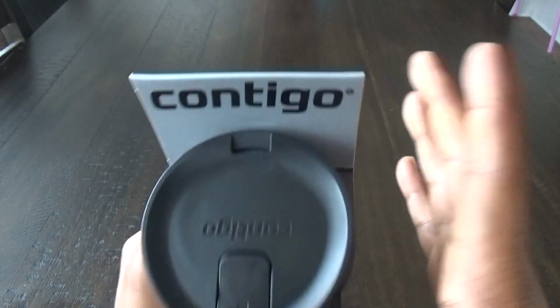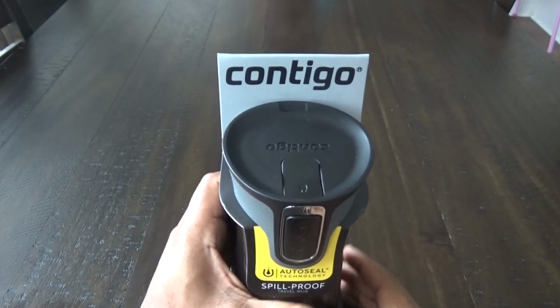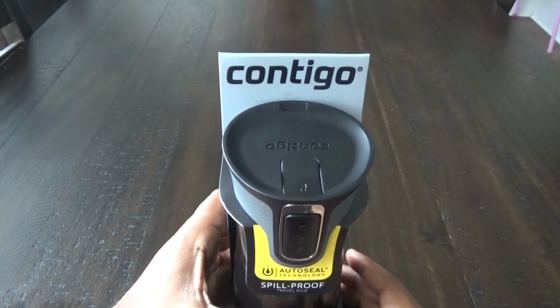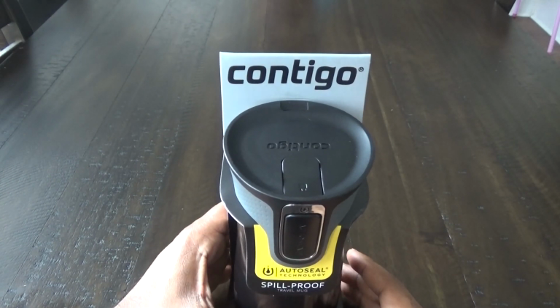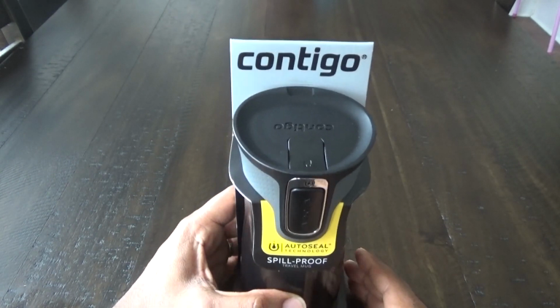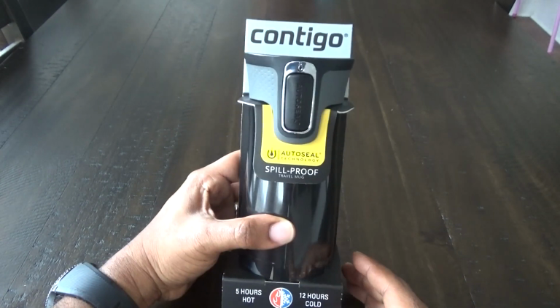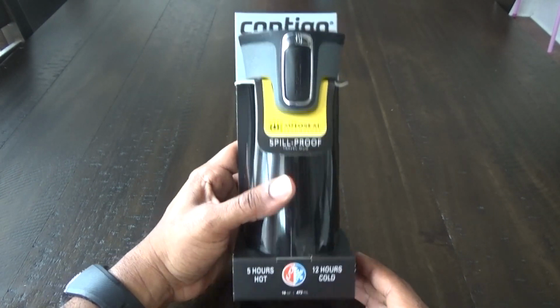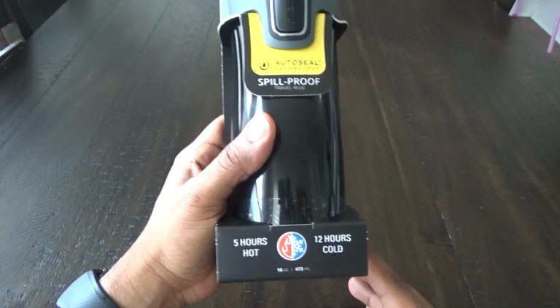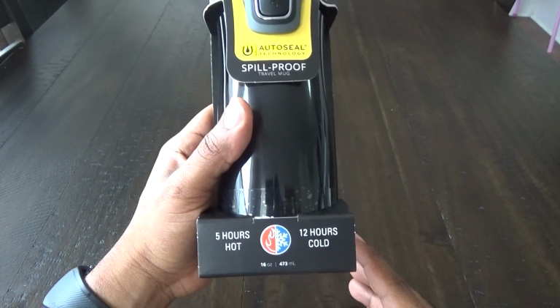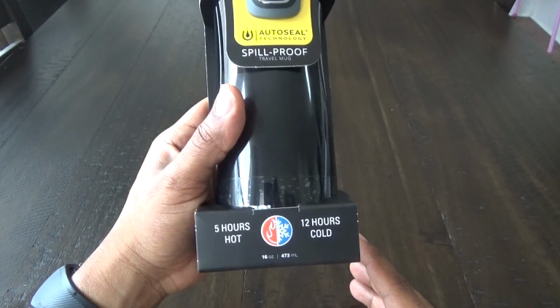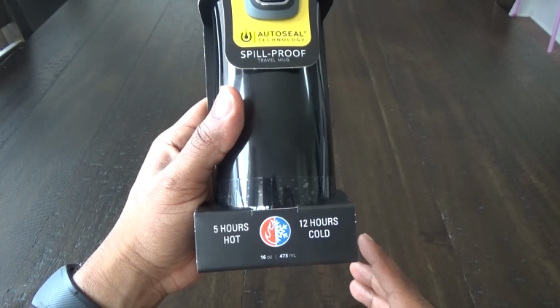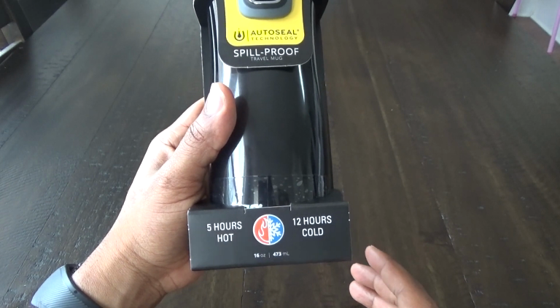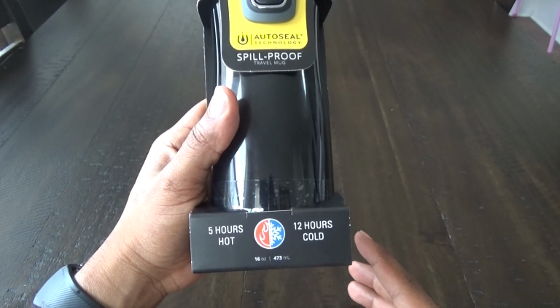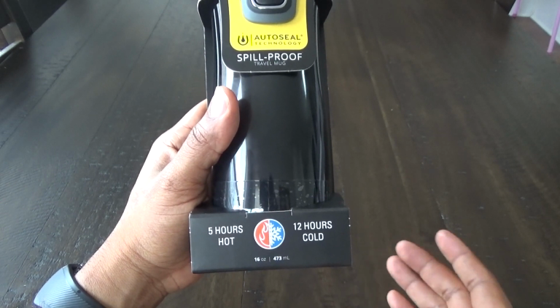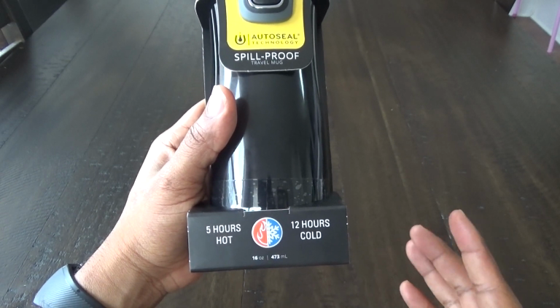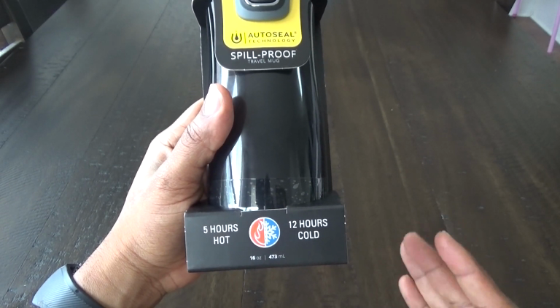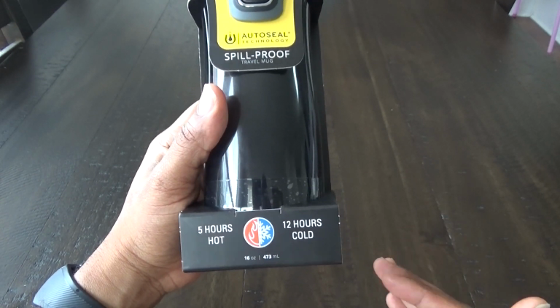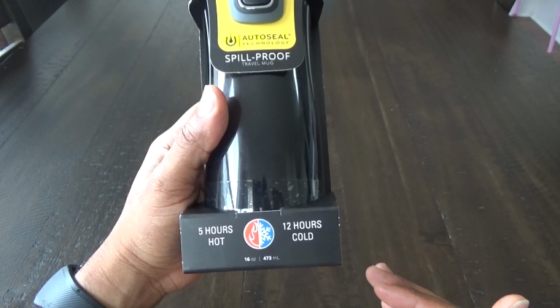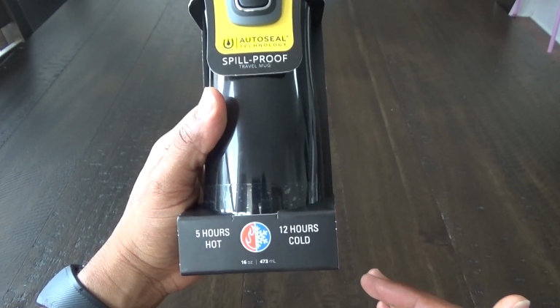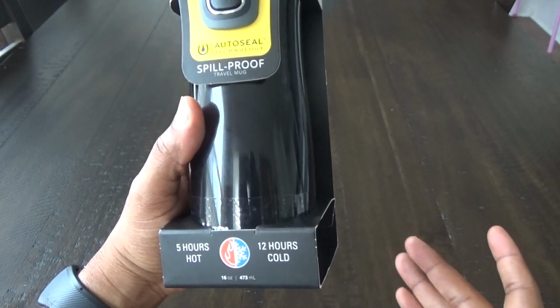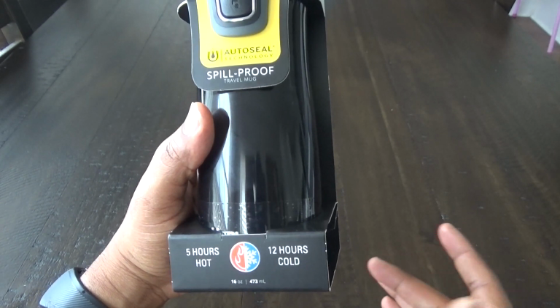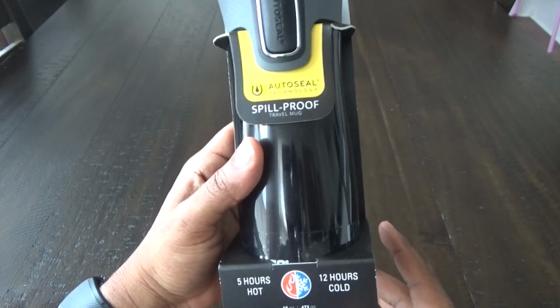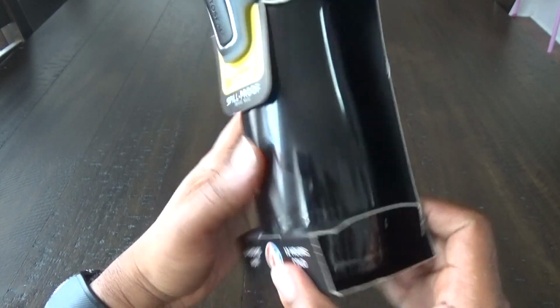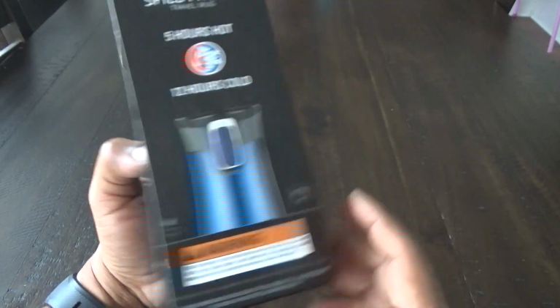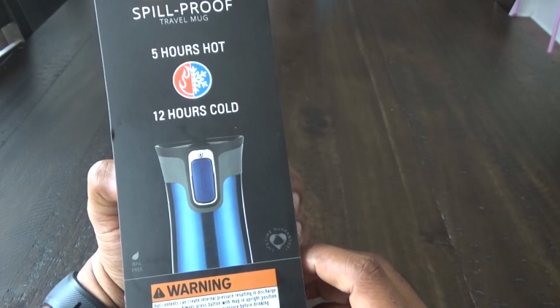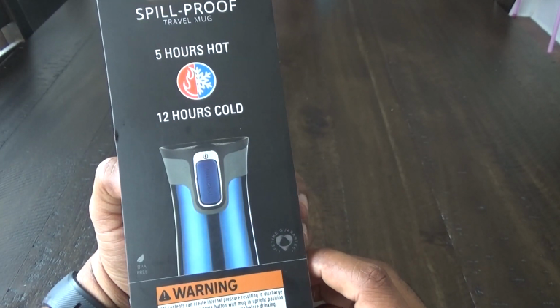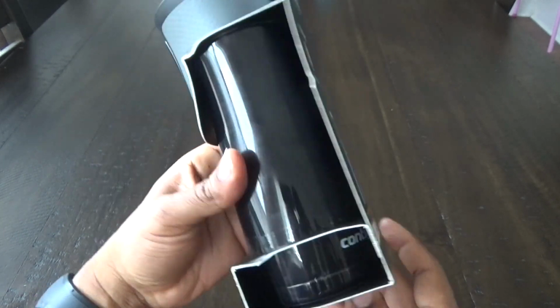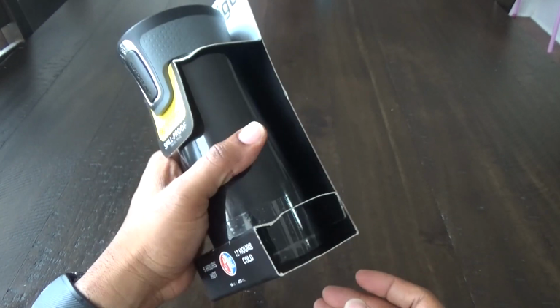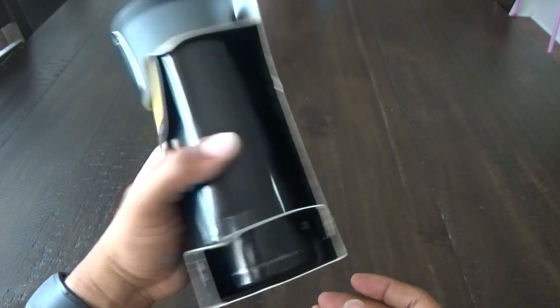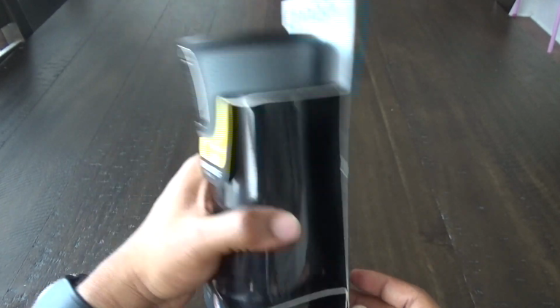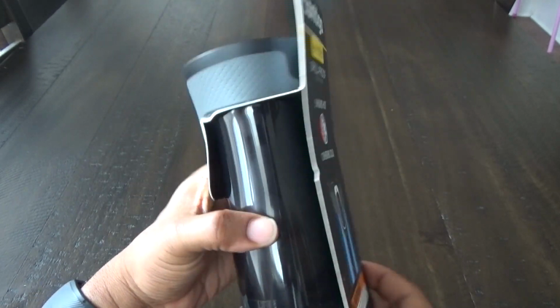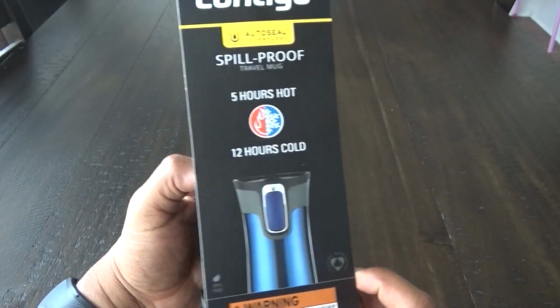This travel mug keeps hot for five hours and cold for about 12 hours, which is awesome — it really helps keep cold things cold and hot things hot.